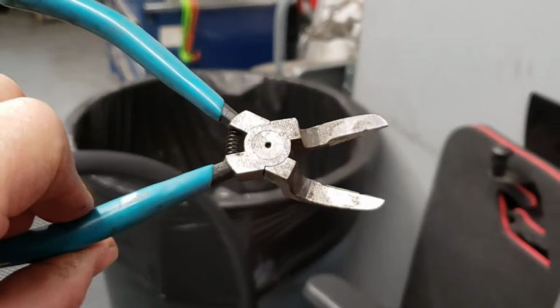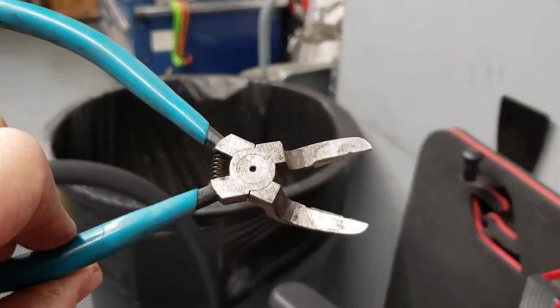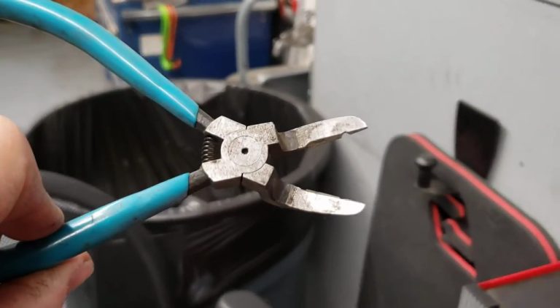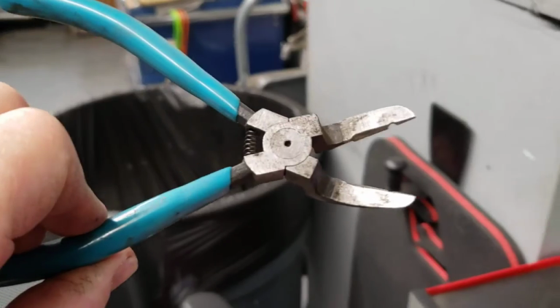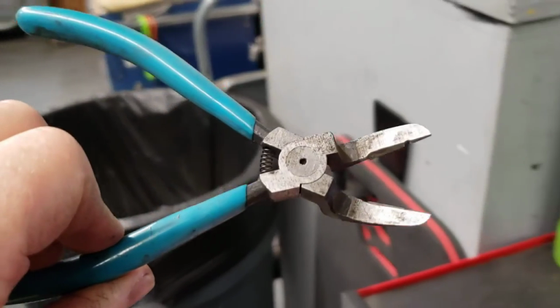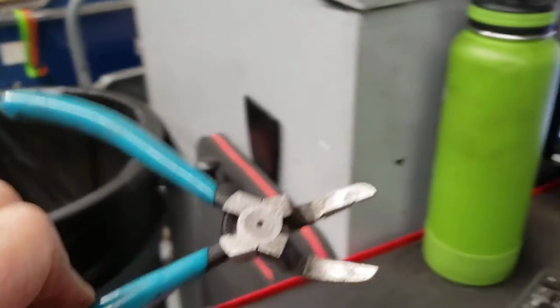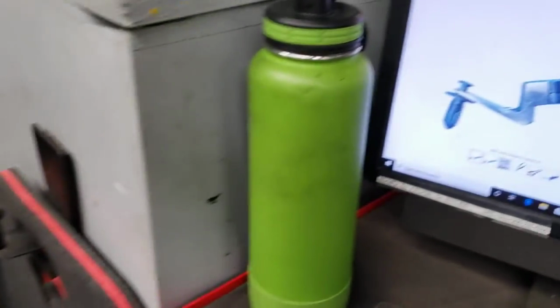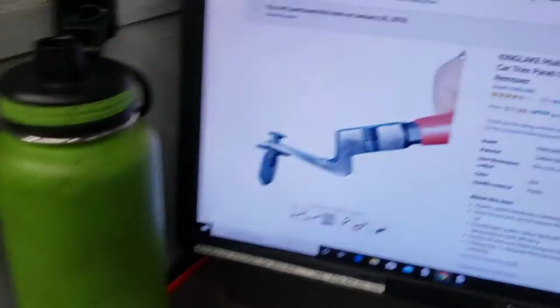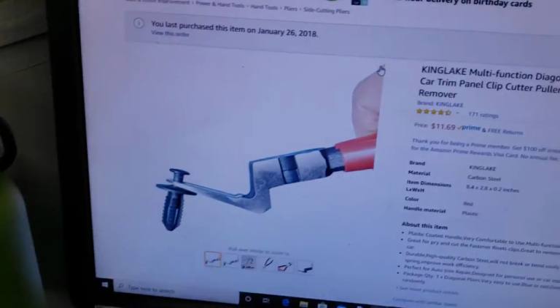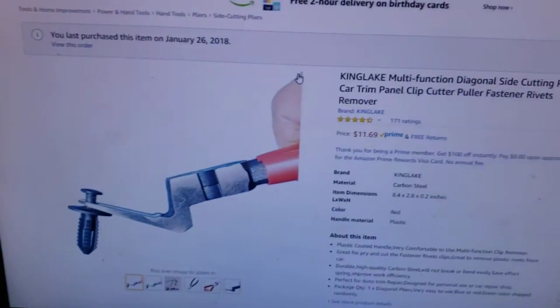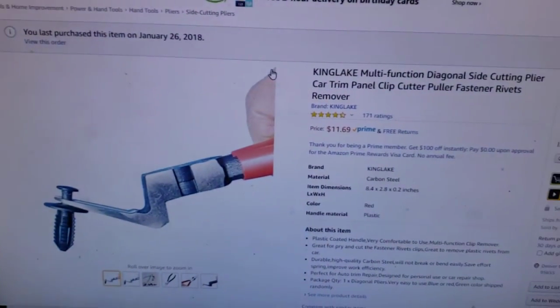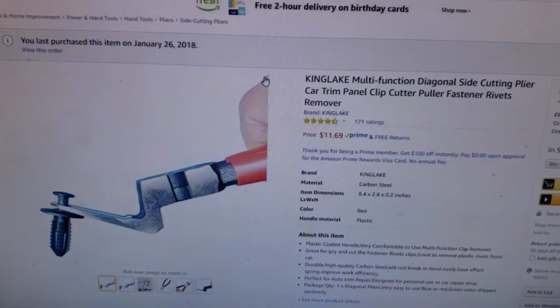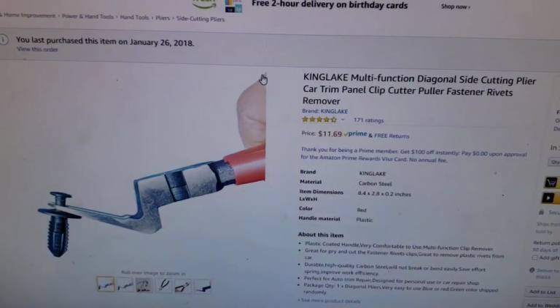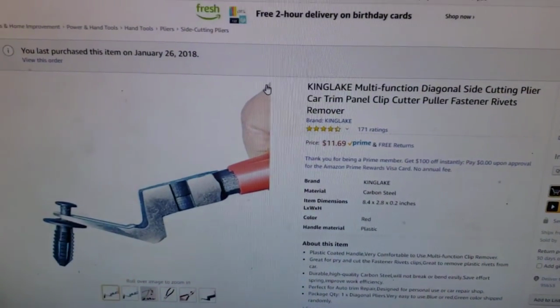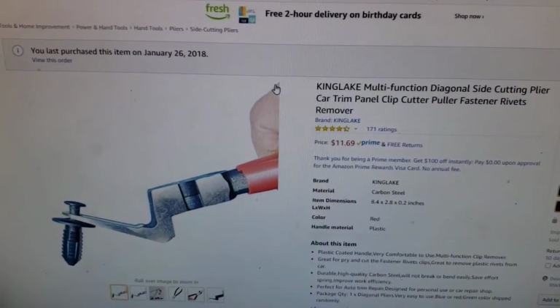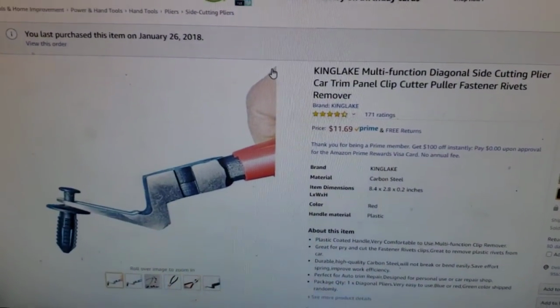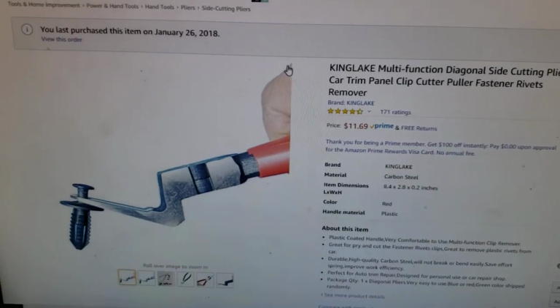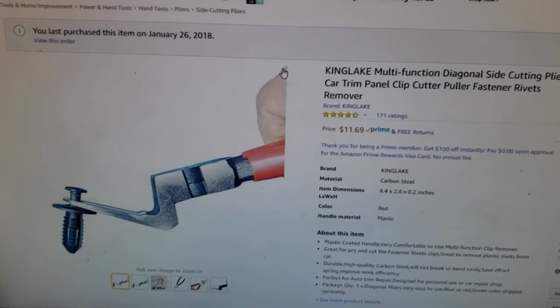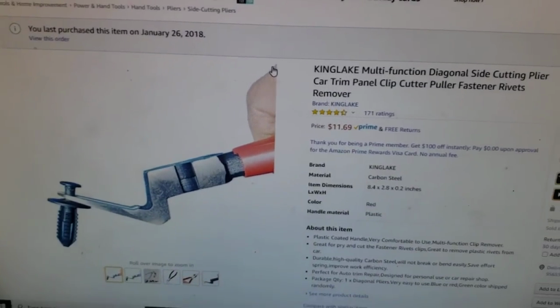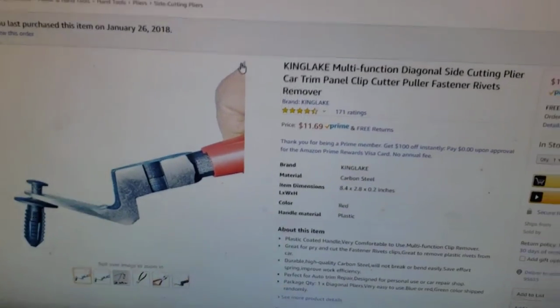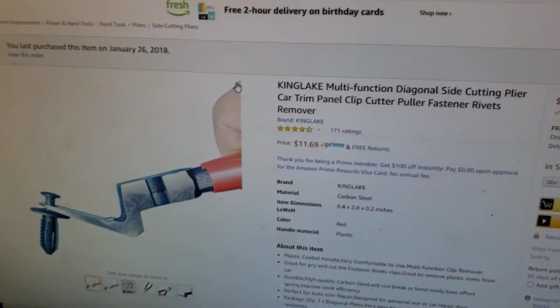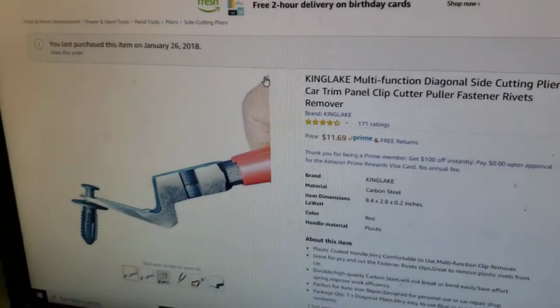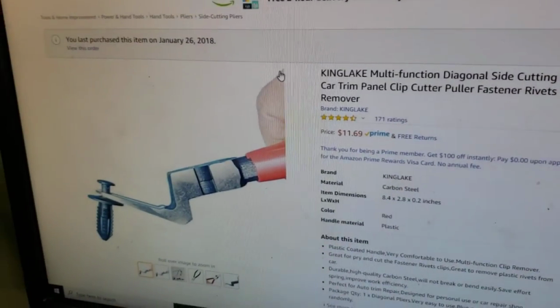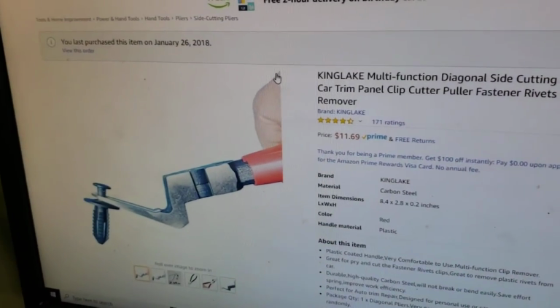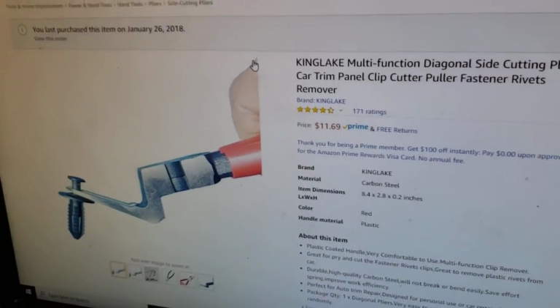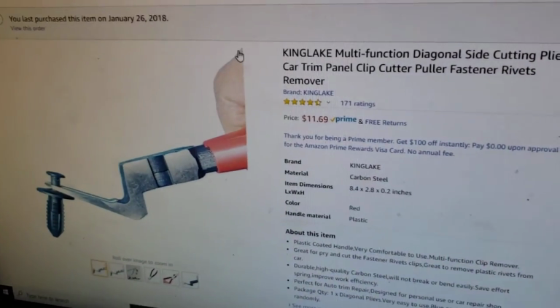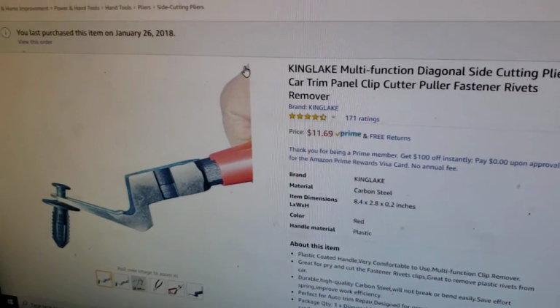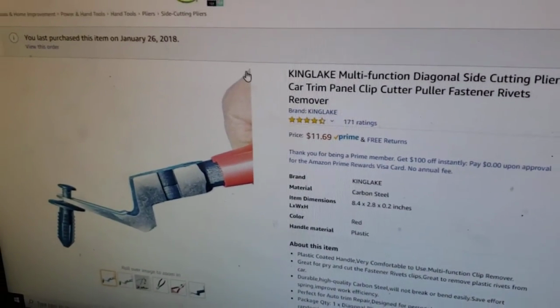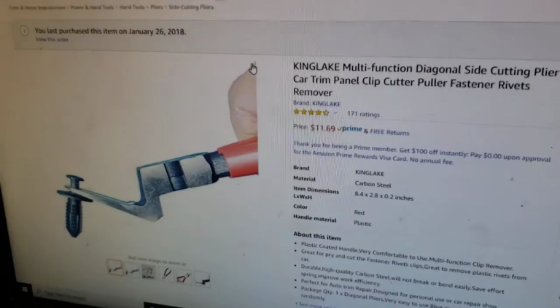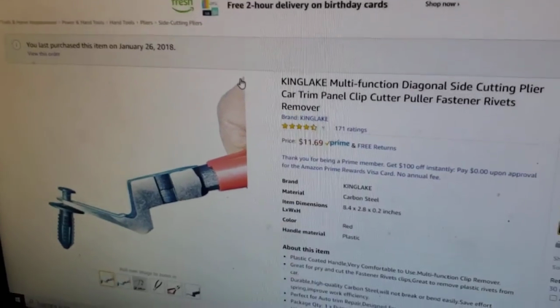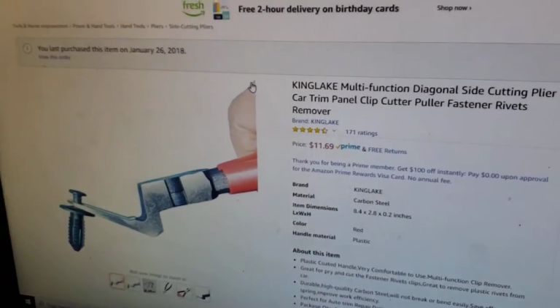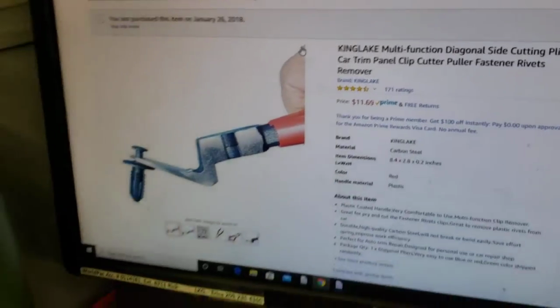I highly recommend this tool. There are different brands — I've seen many different brands of this type of plier — but they're very handy and I use them all the time. It's in my top 10 tools of what I use.